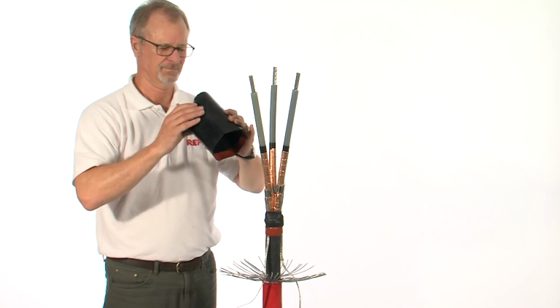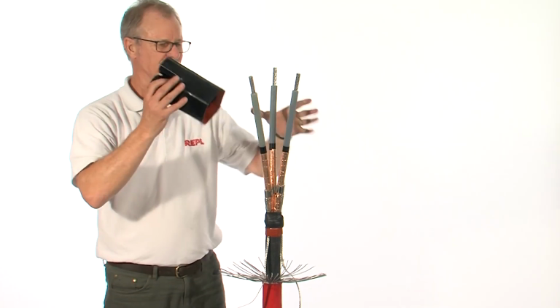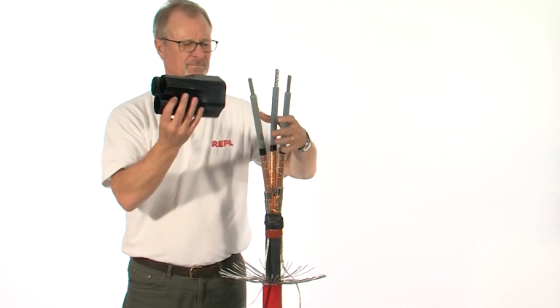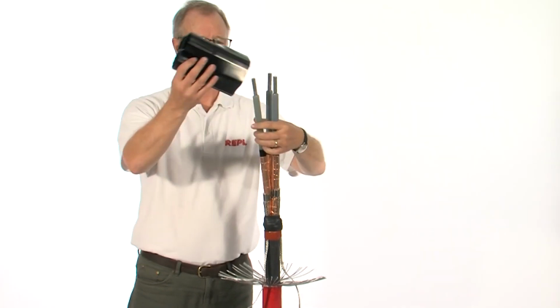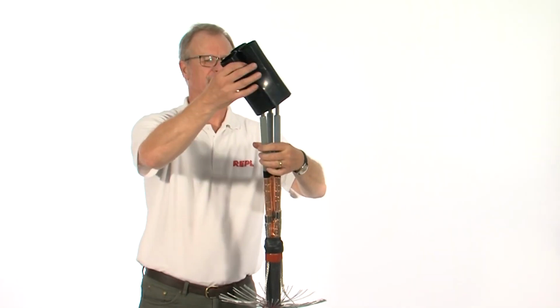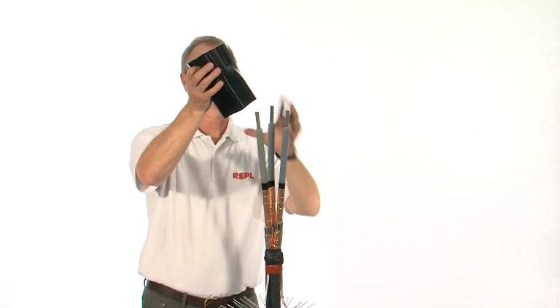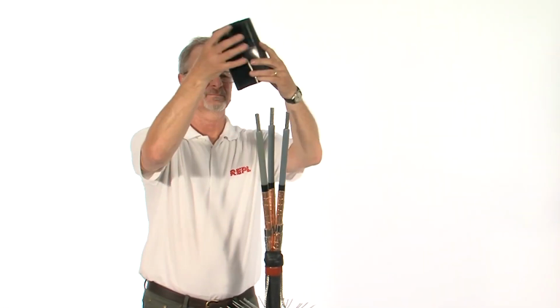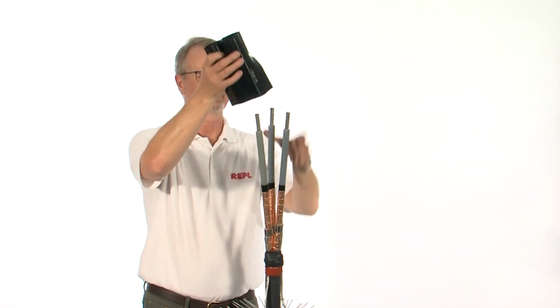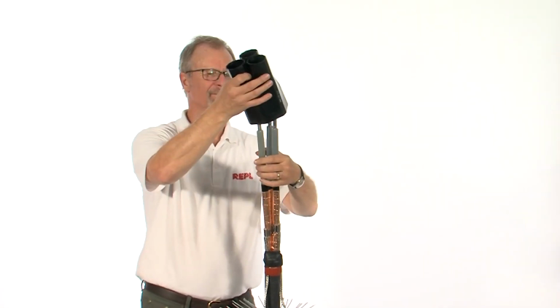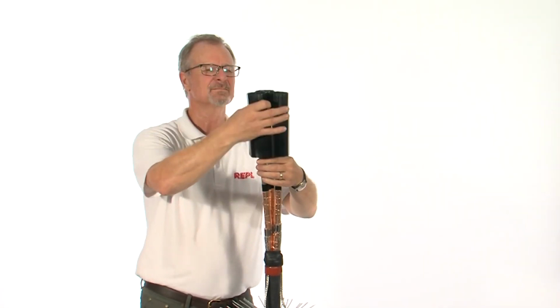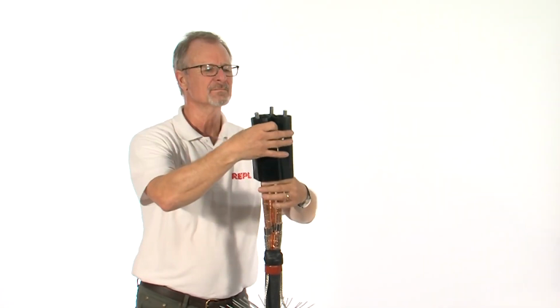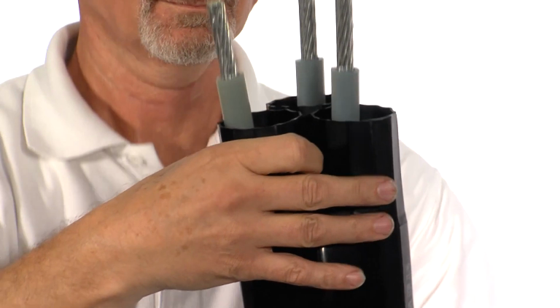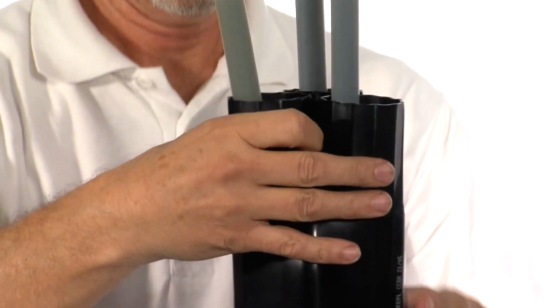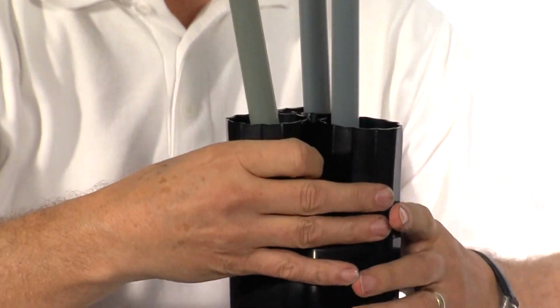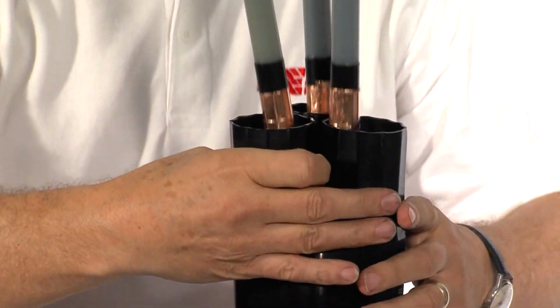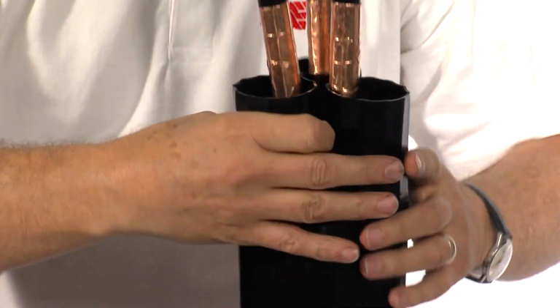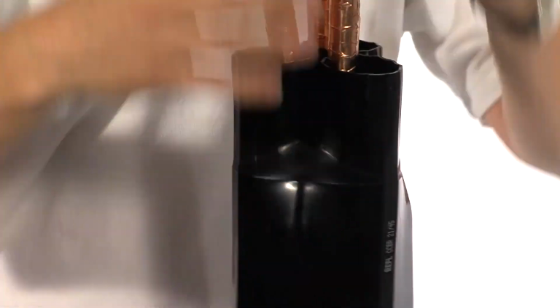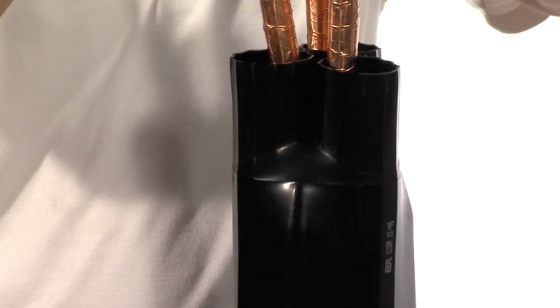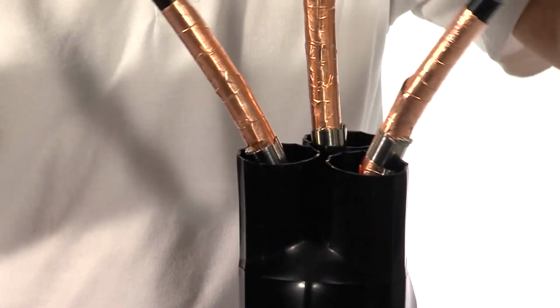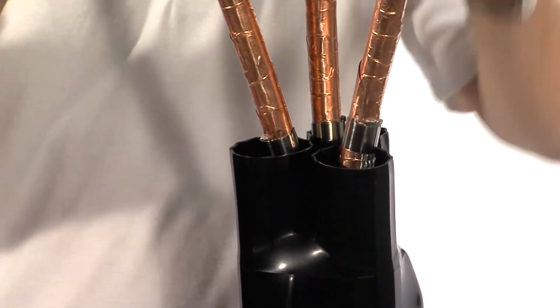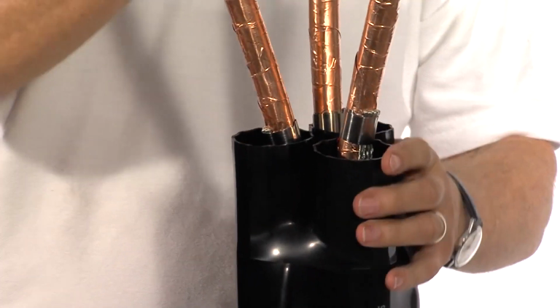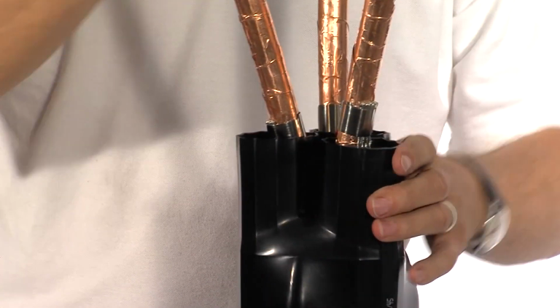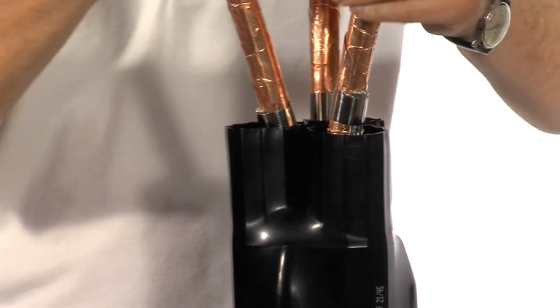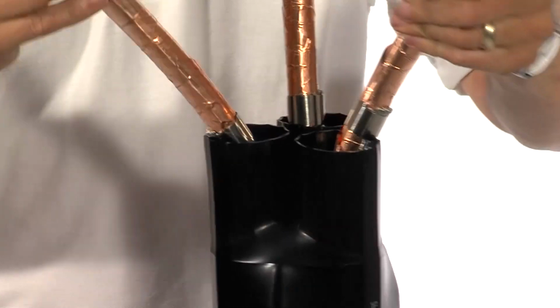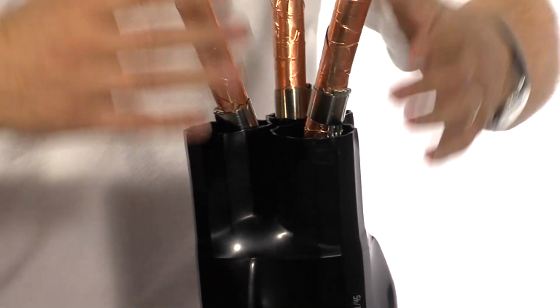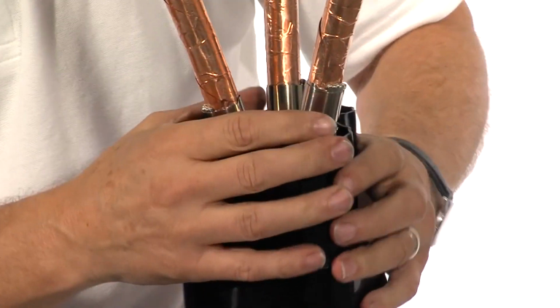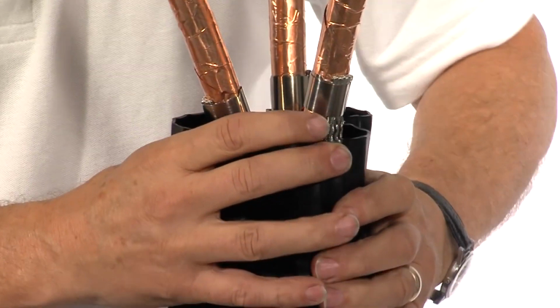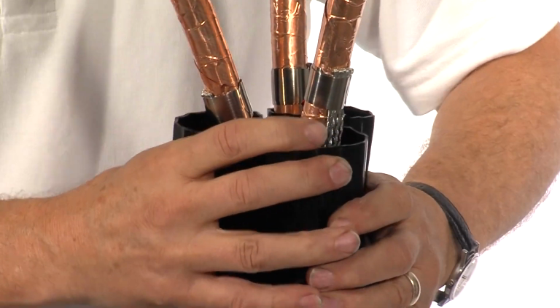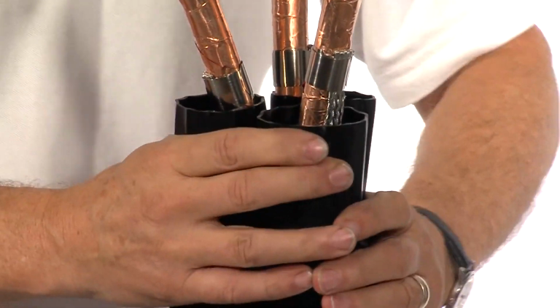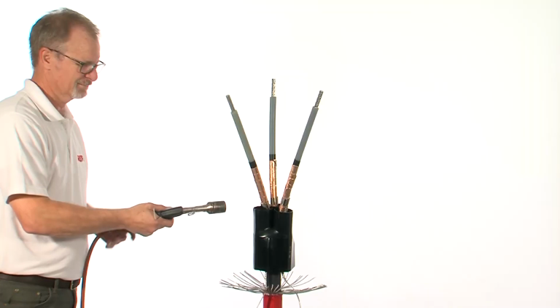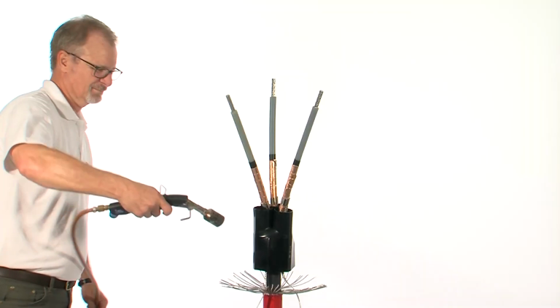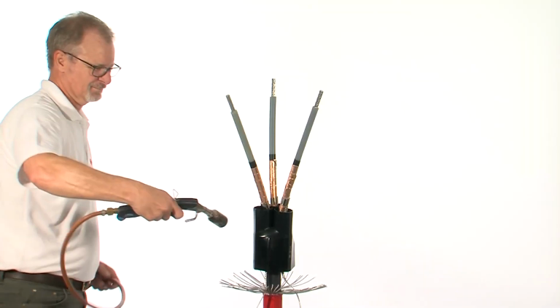Slide over the cable breakout, ensuring it is well down into the crutch of the cable. Starting from the mould line, shrink the body of the breakout in place.